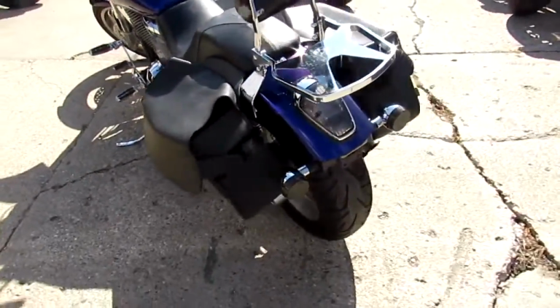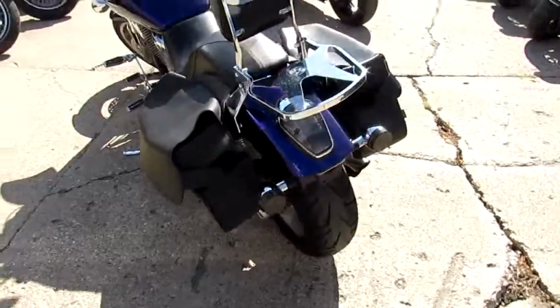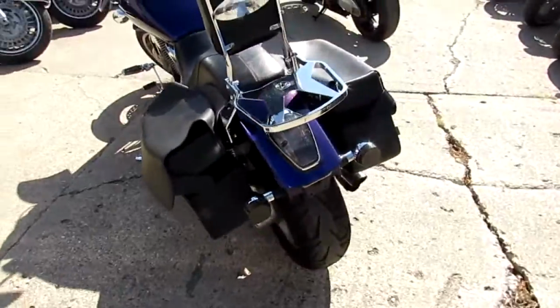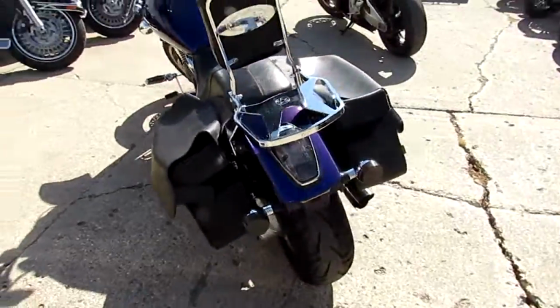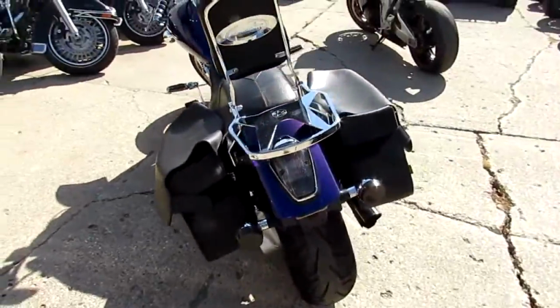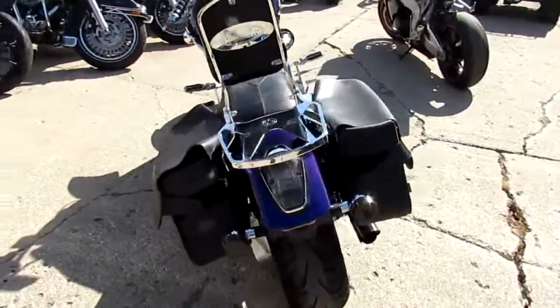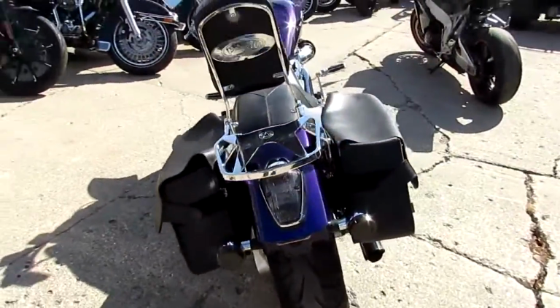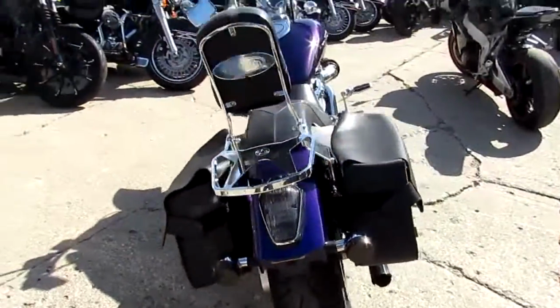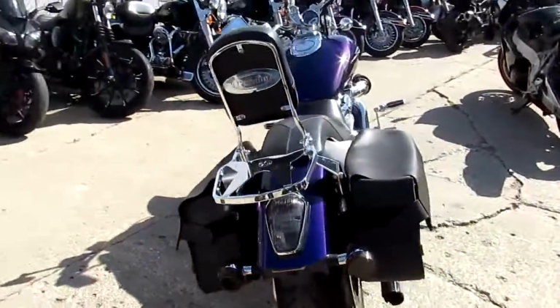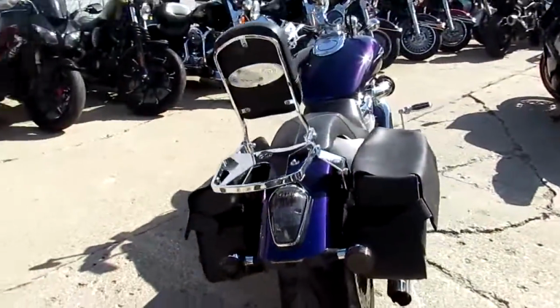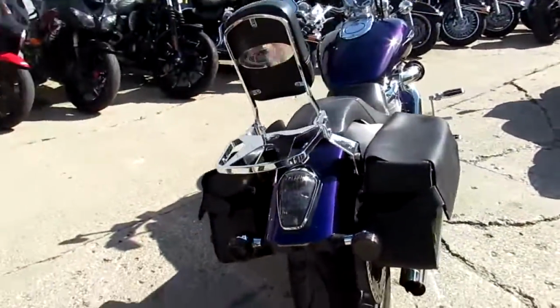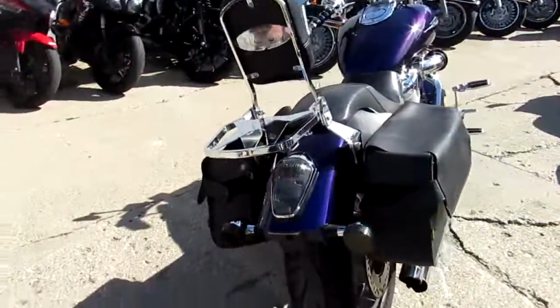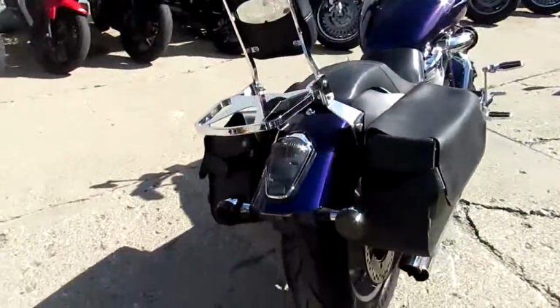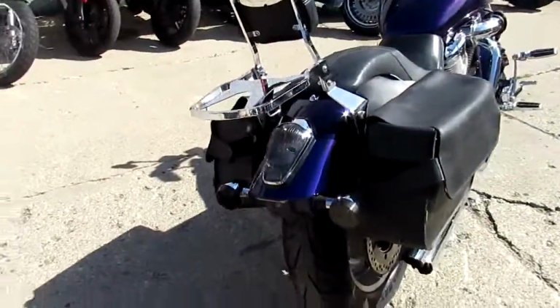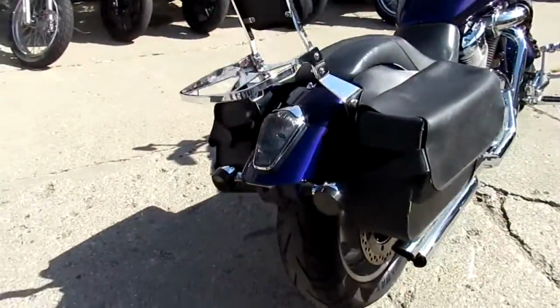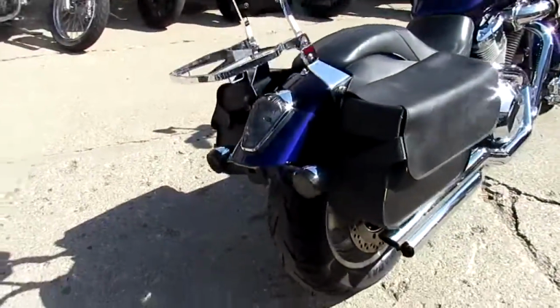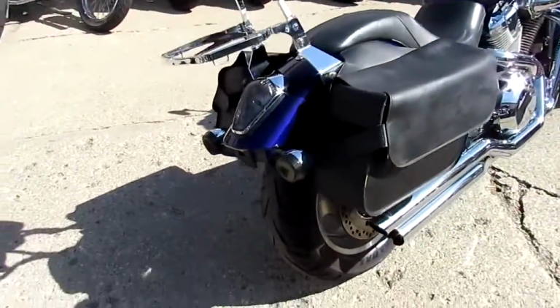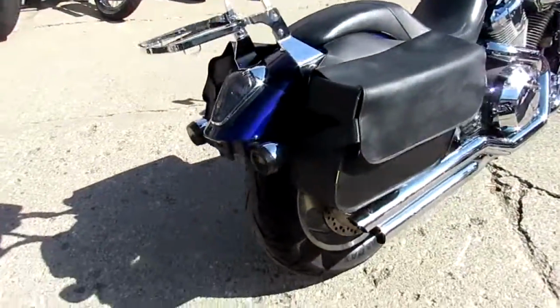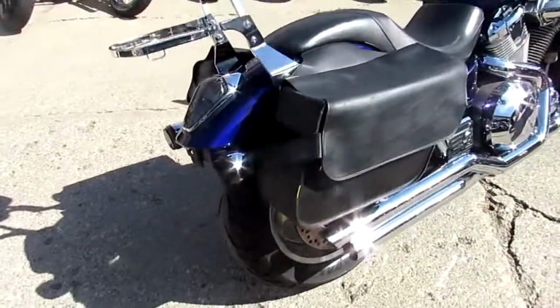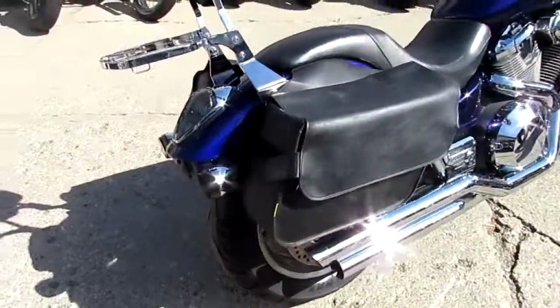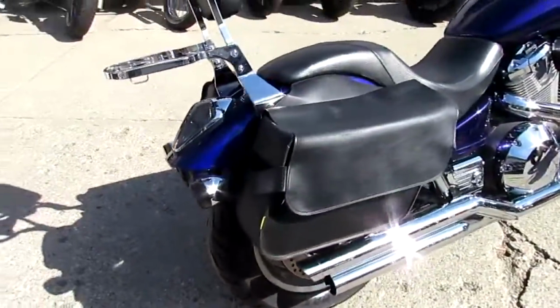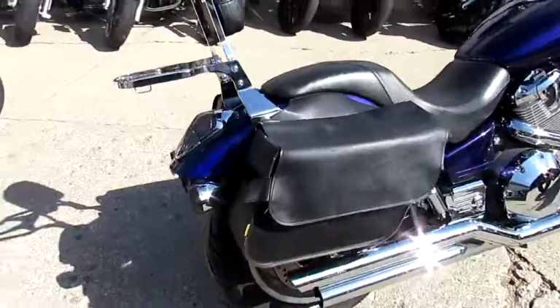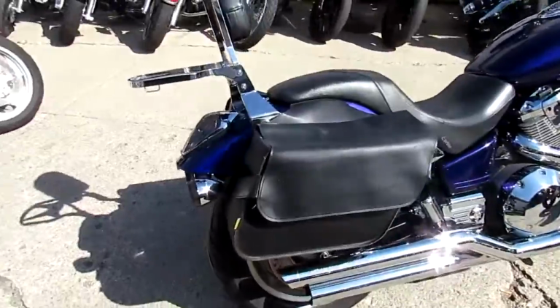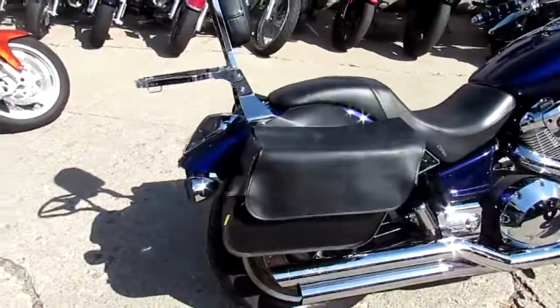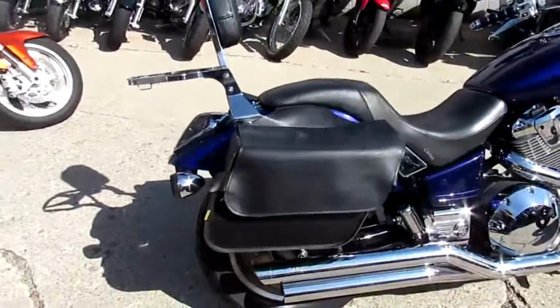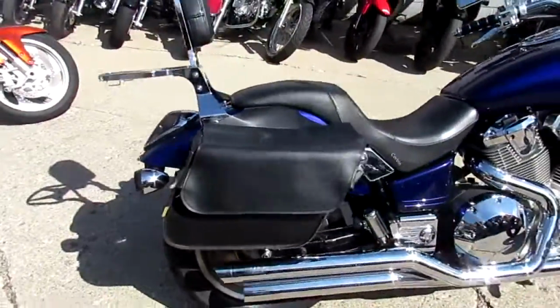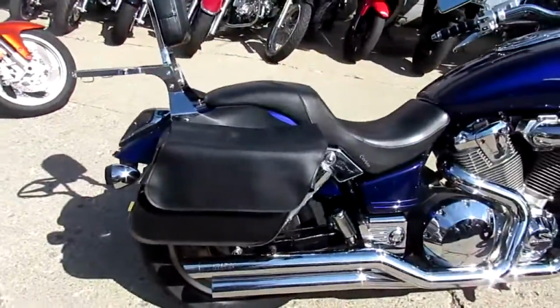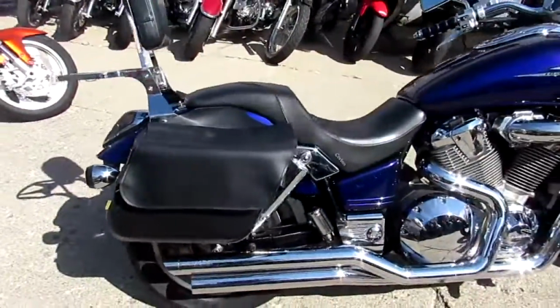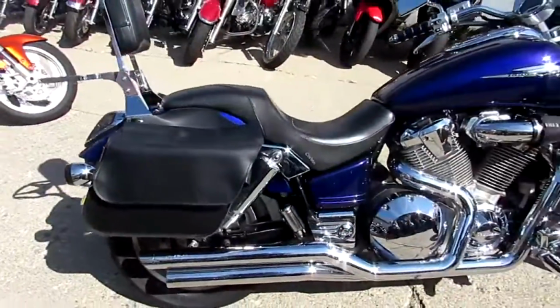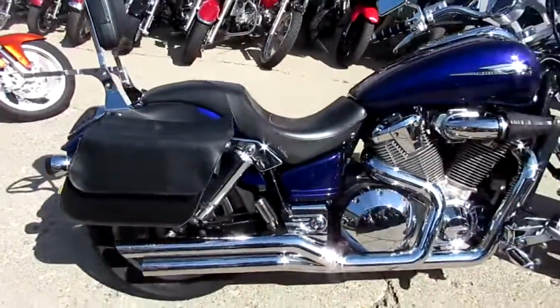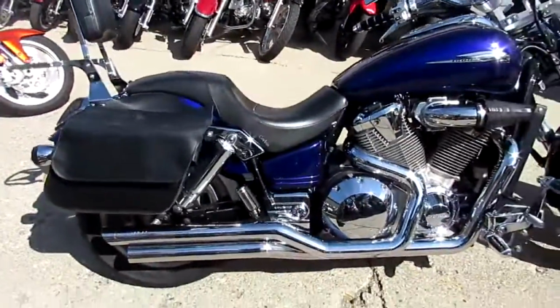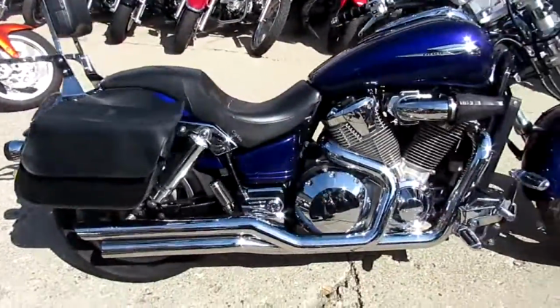This thing runs strong, needs nothing. You can buy with confidence — 2003 VTX 1800 C at $4,599. You can't go wrong.